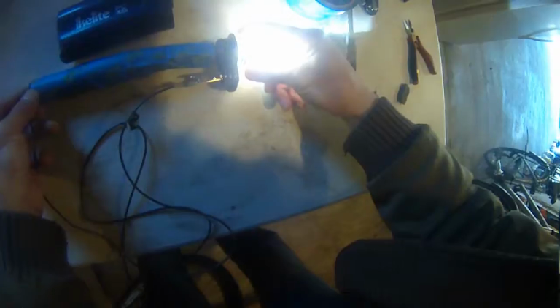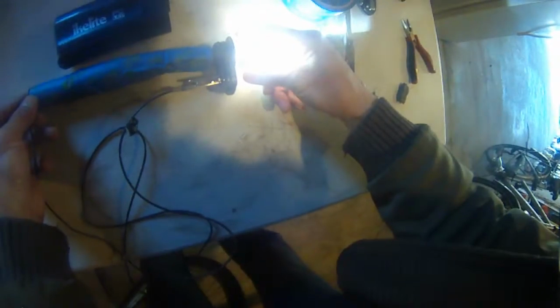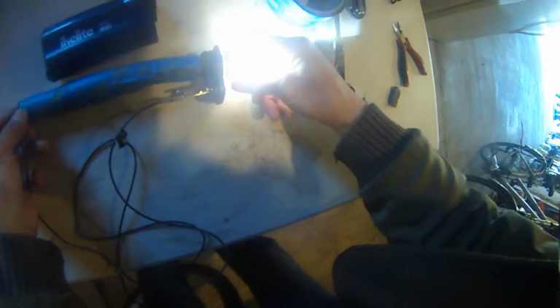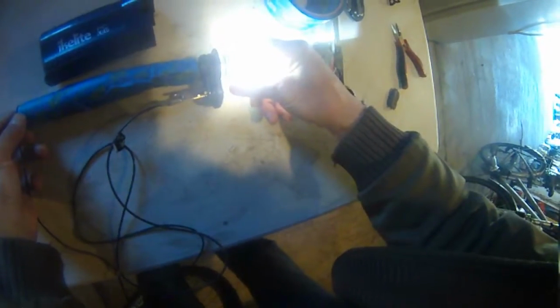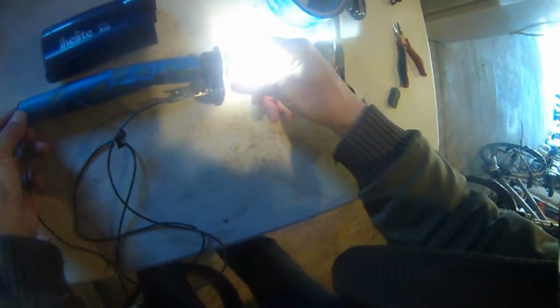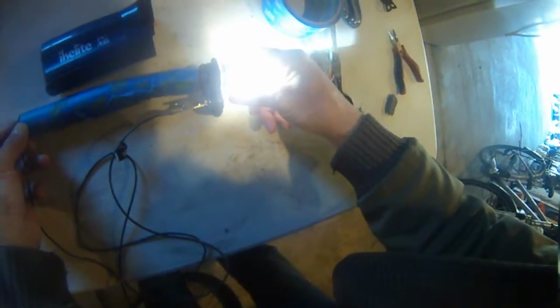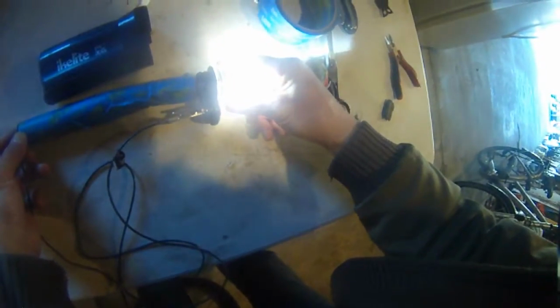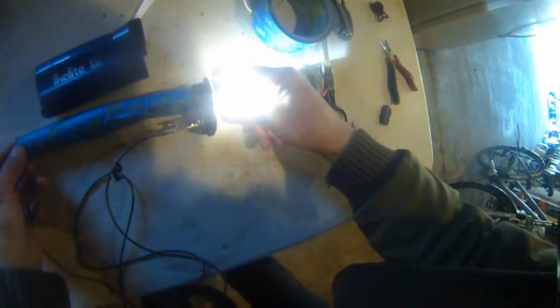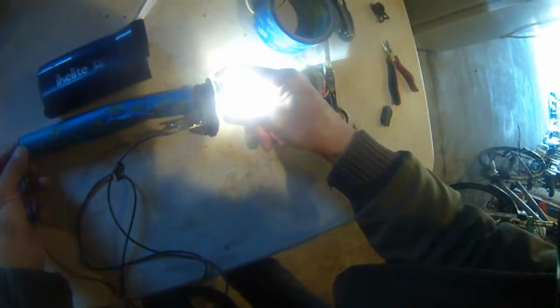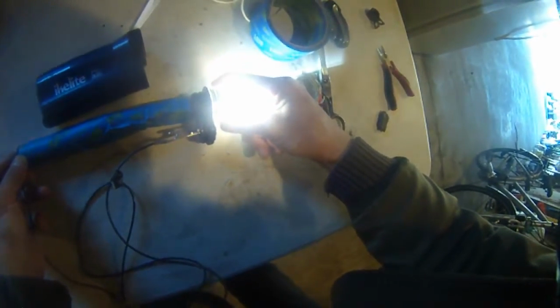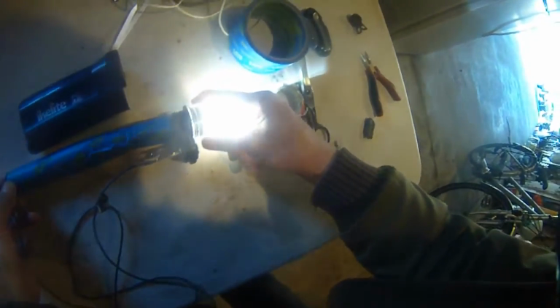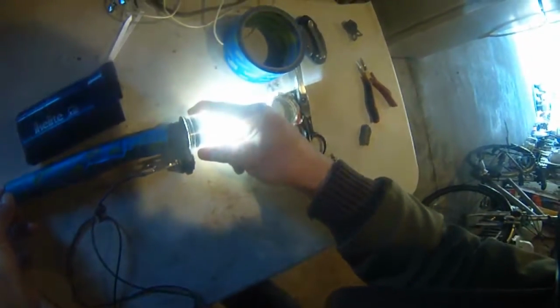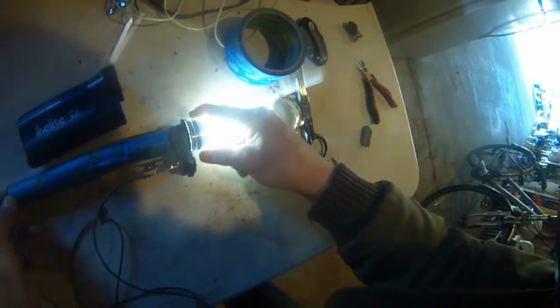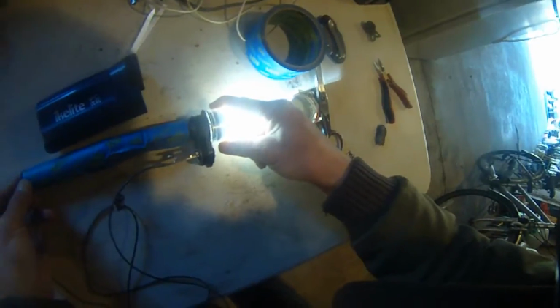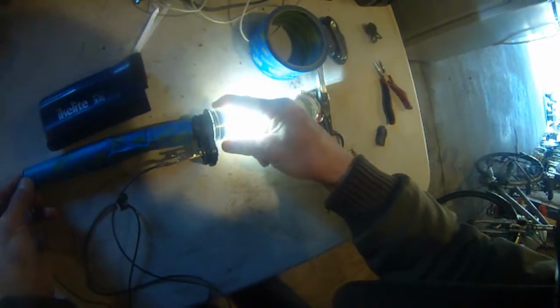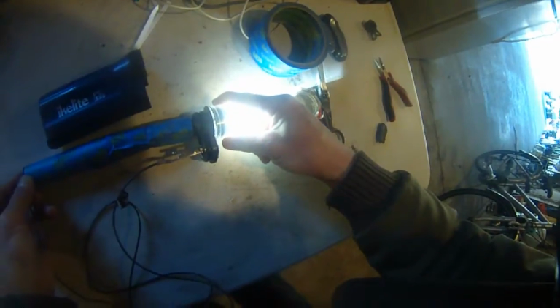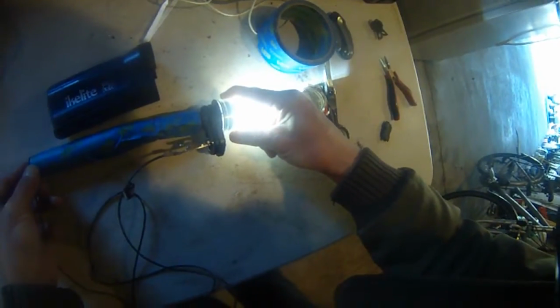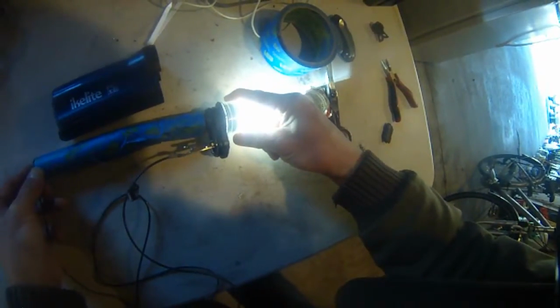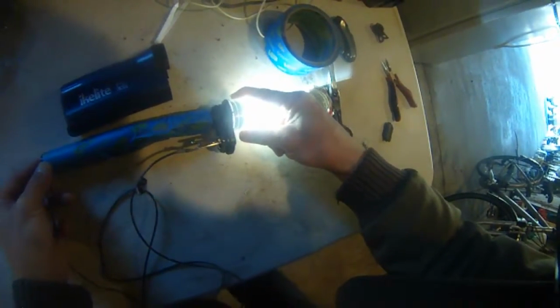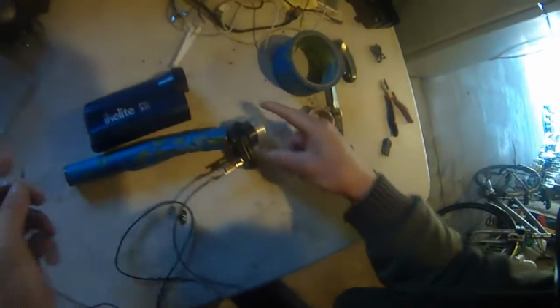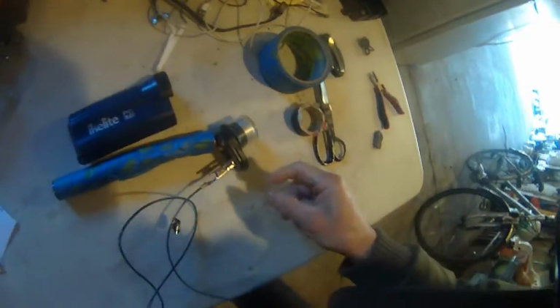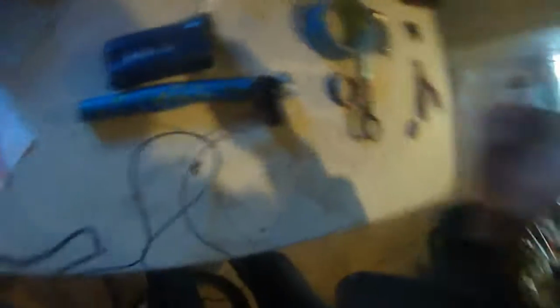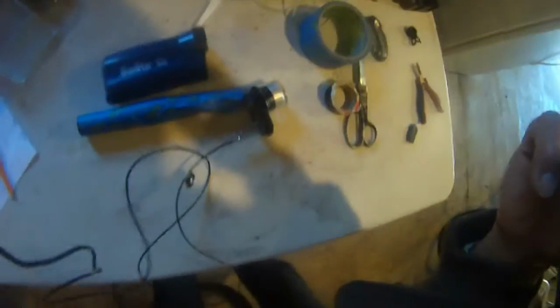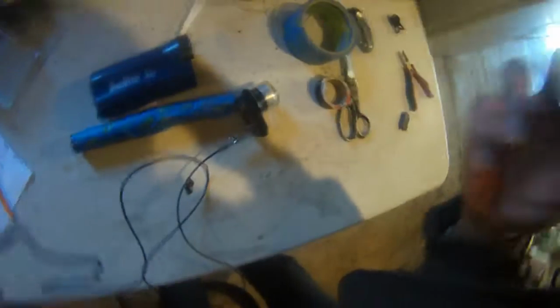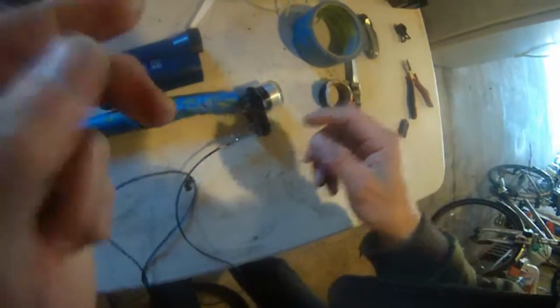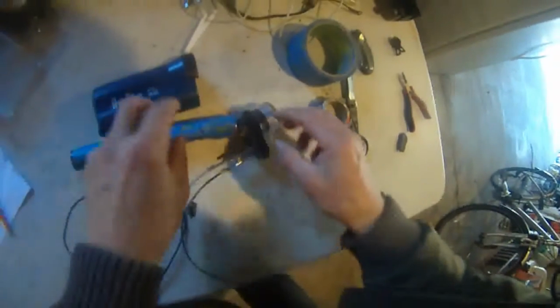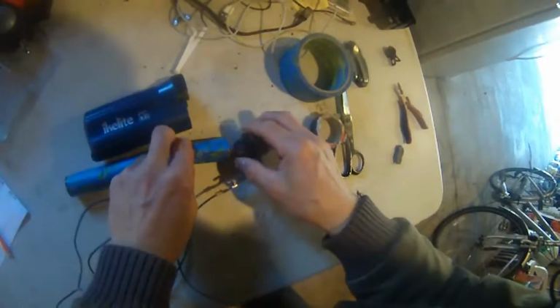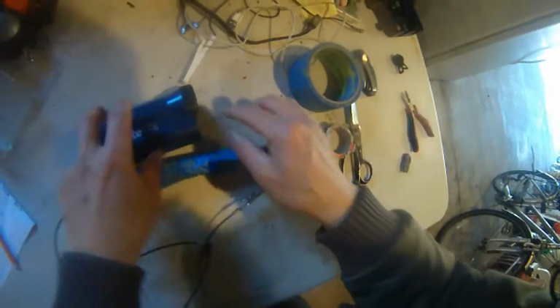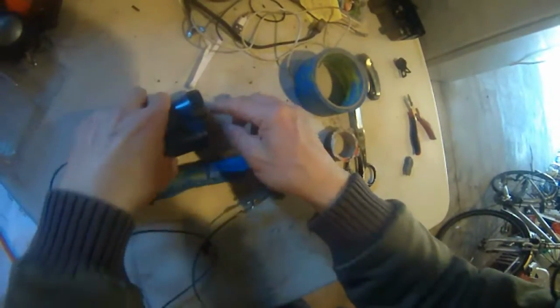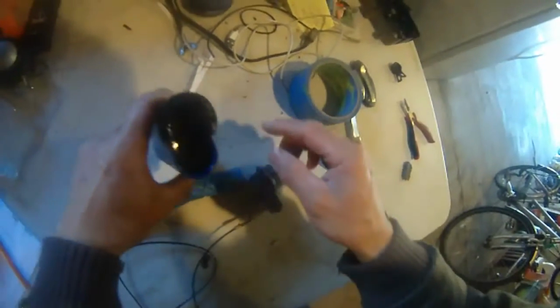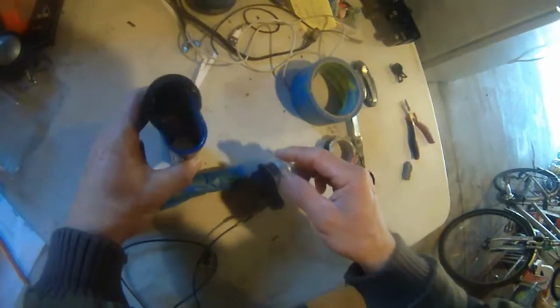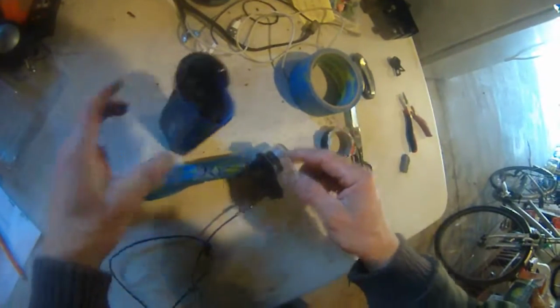You can see that it powers the light bulb on. It's a very bright LED — a waterproof LED — so I need to make sure the connection inside here is good.